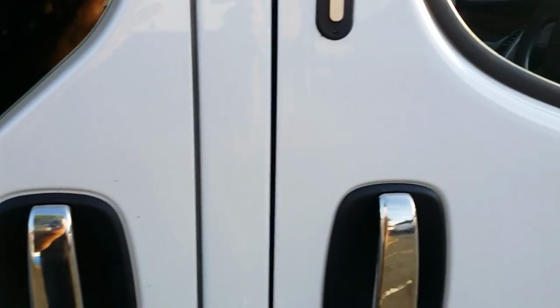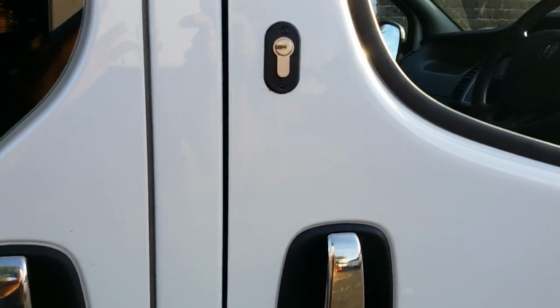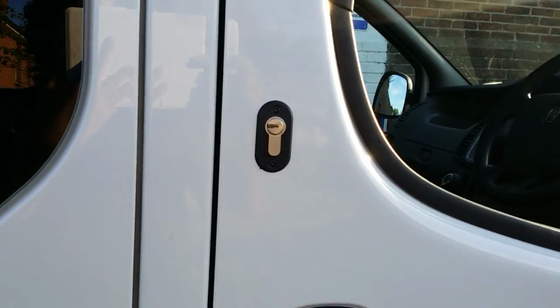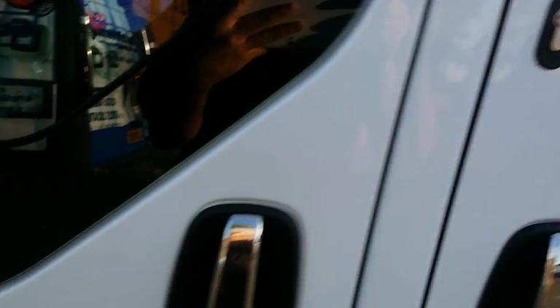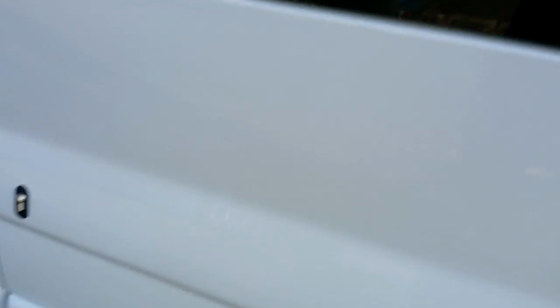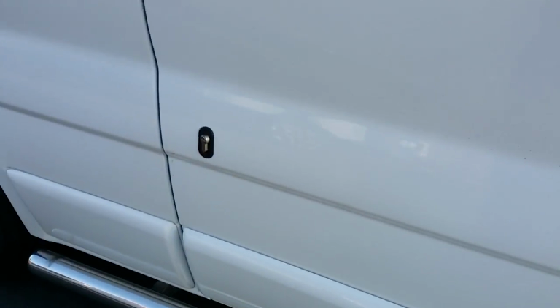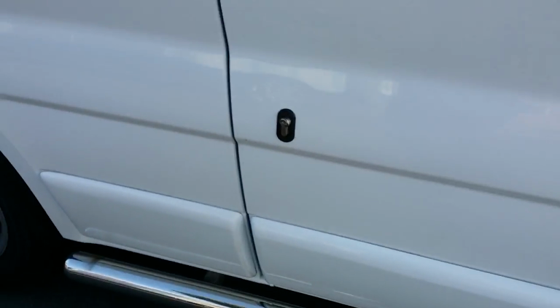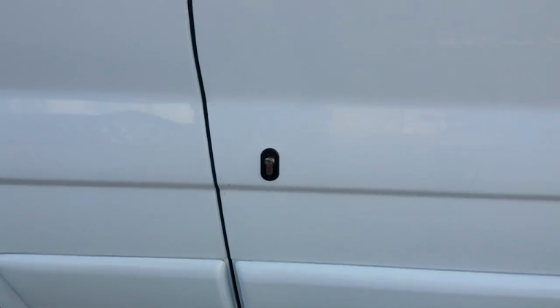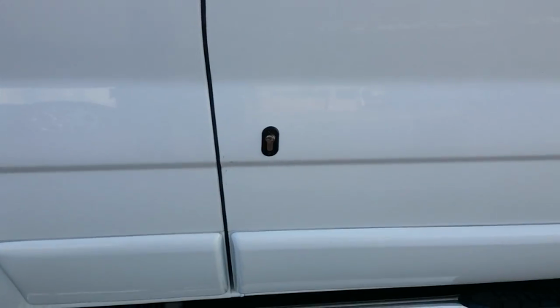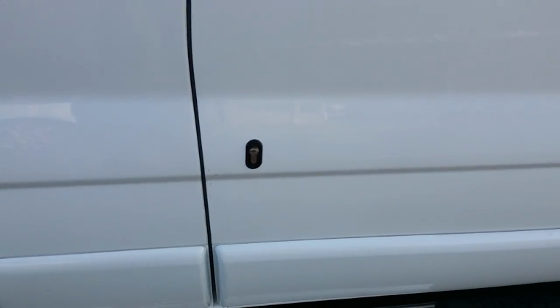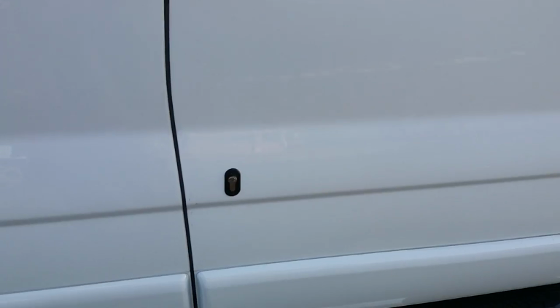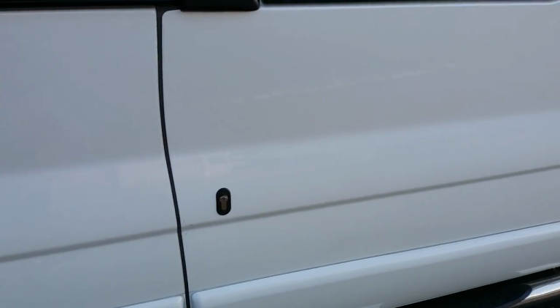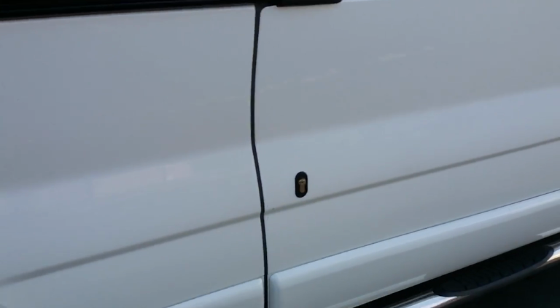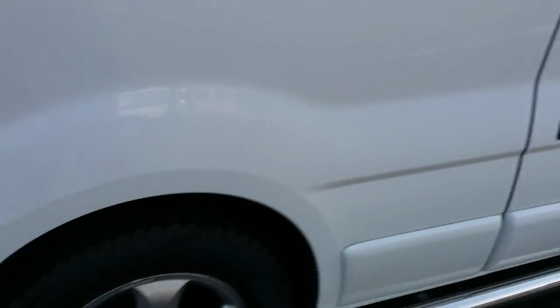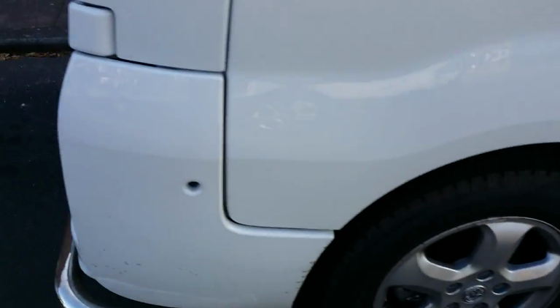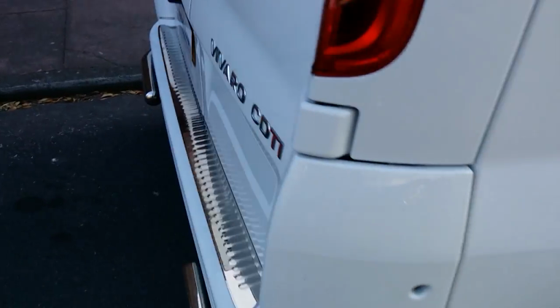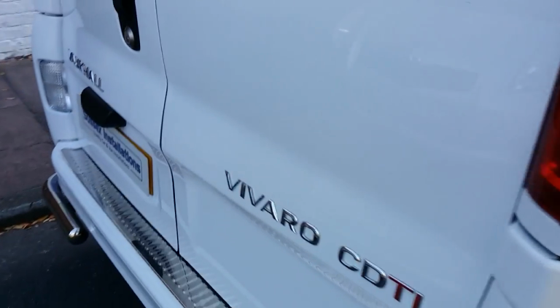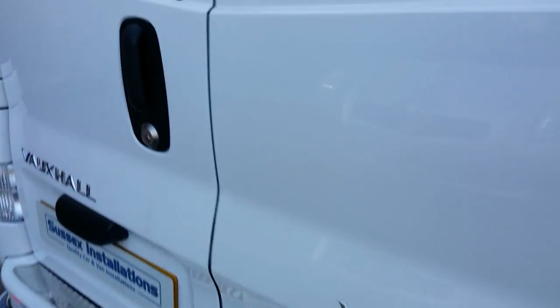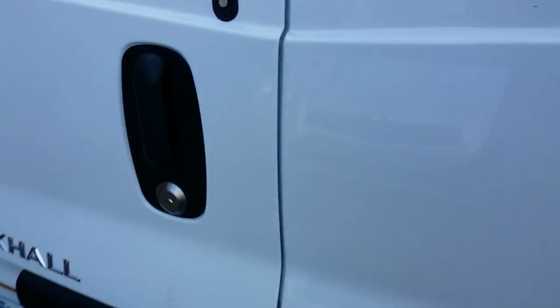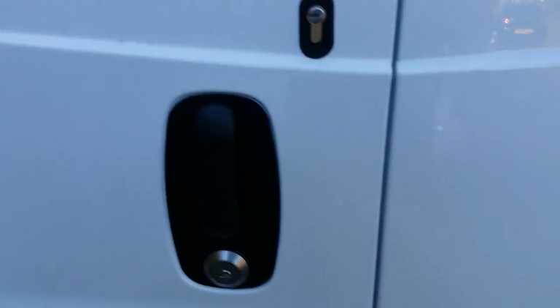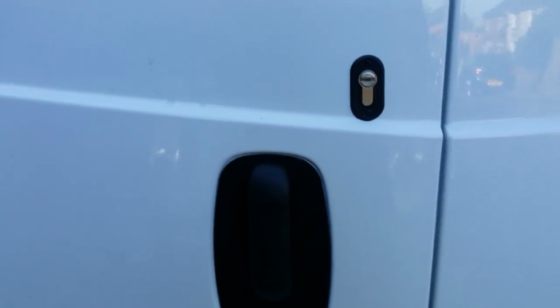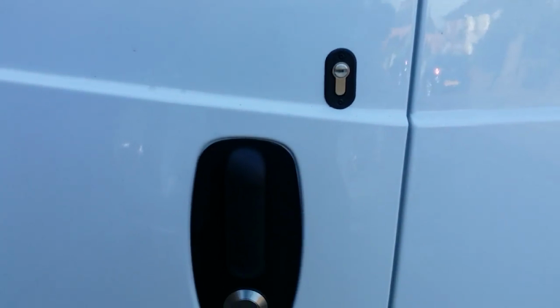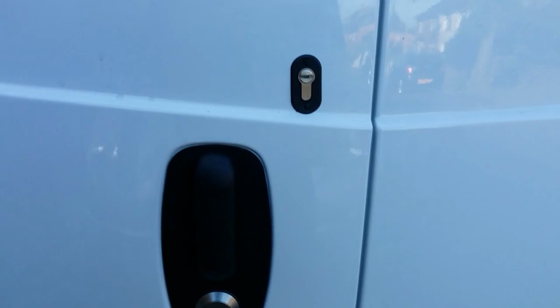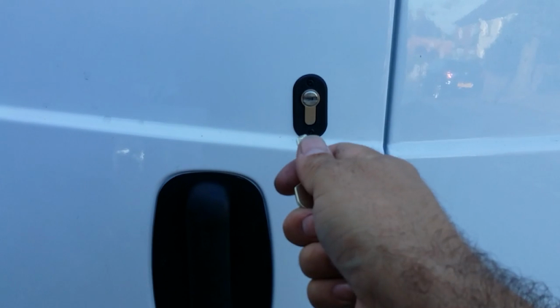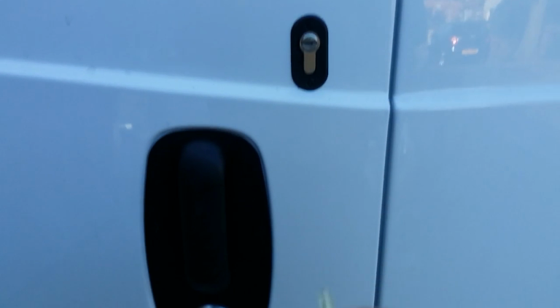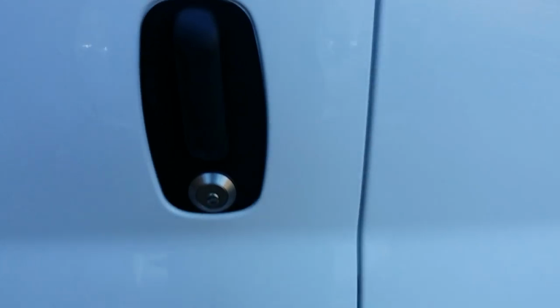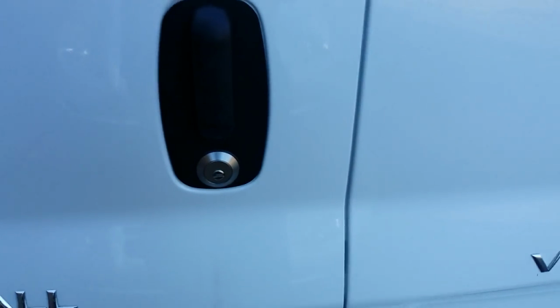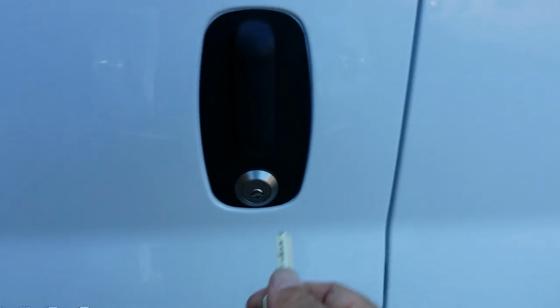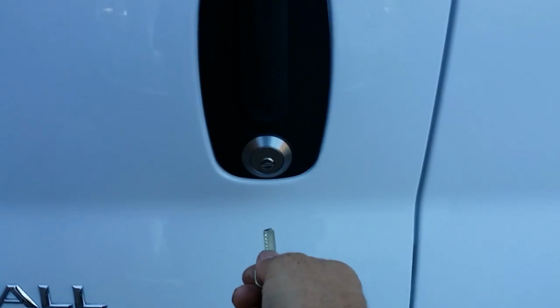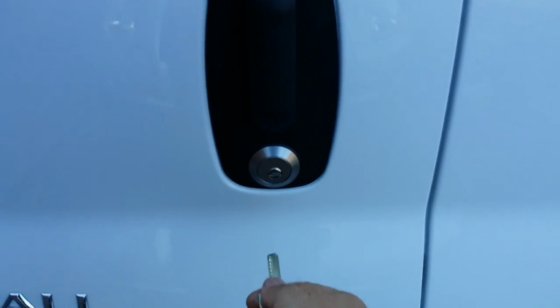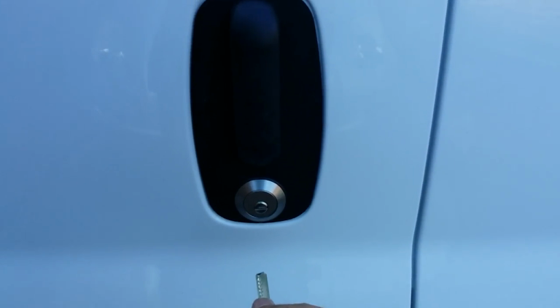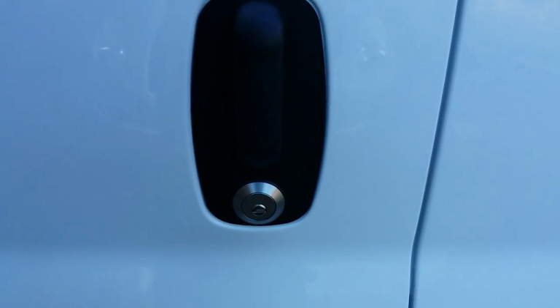That's the deadlock fitted to the driver's door, the offside passenger side load door, and on the back we've actually done something a bit extra special. We fitted the deadlock but in addition we've also fitted one of our slam plates.